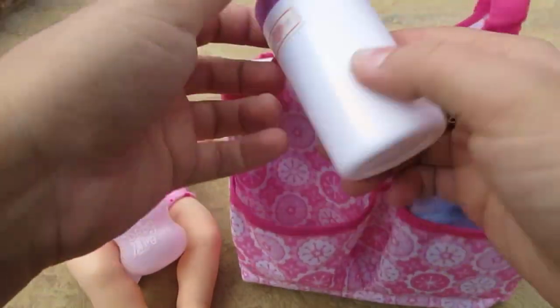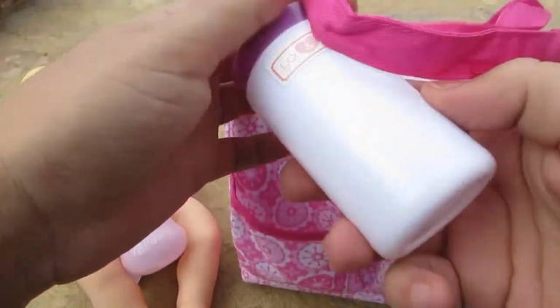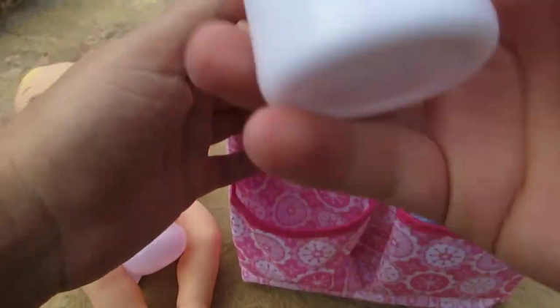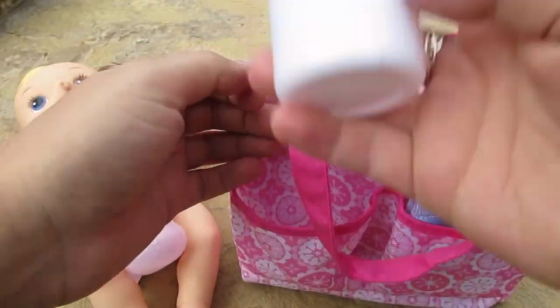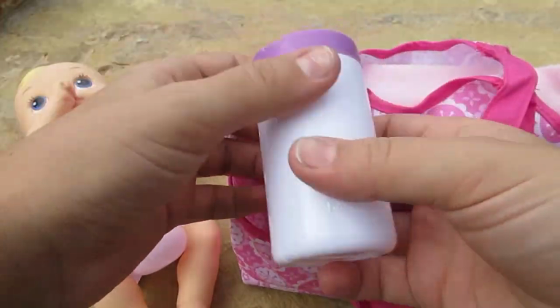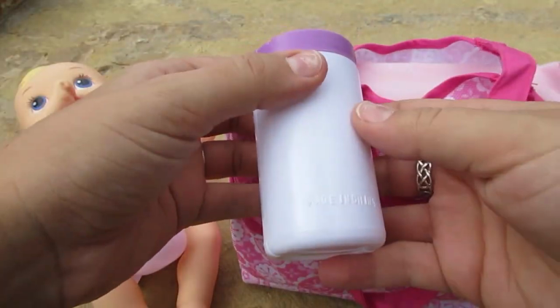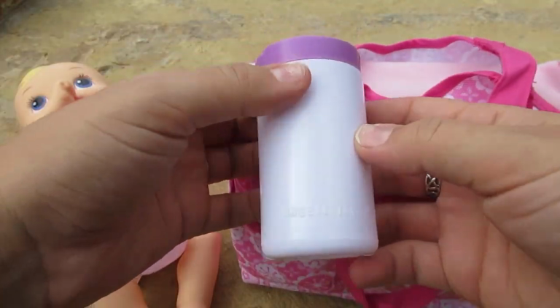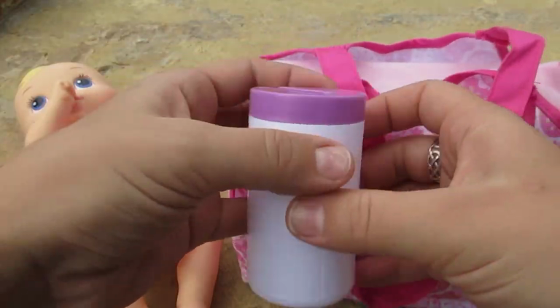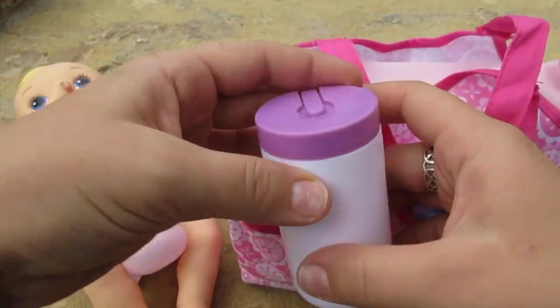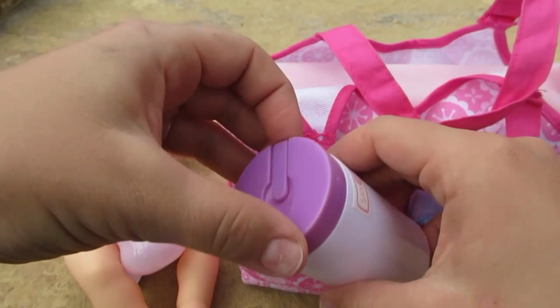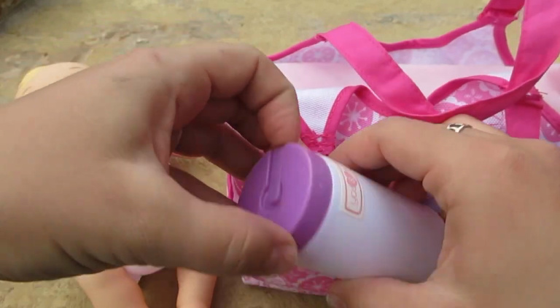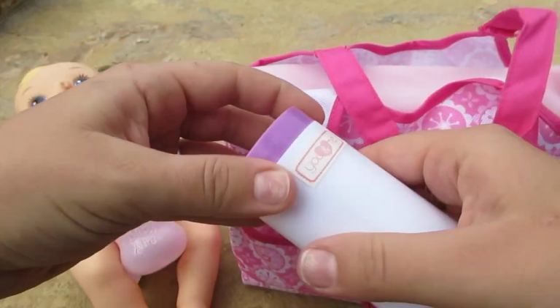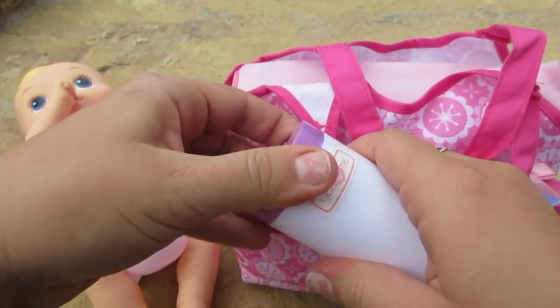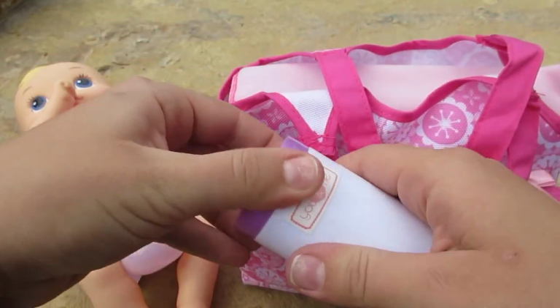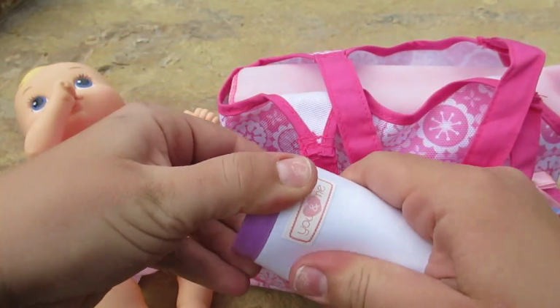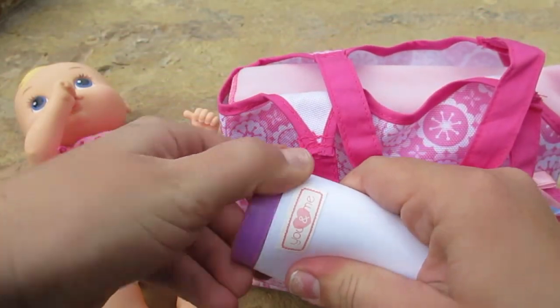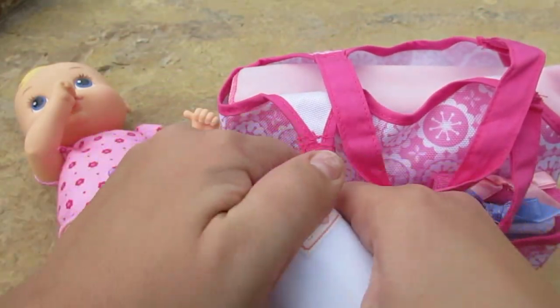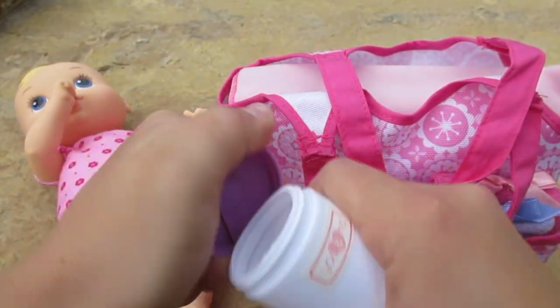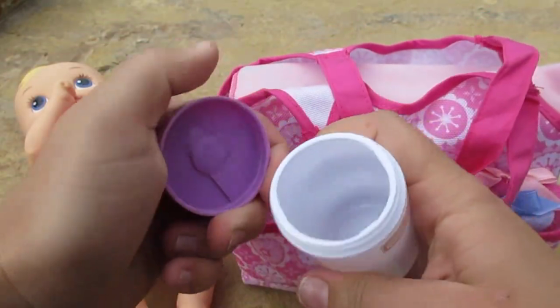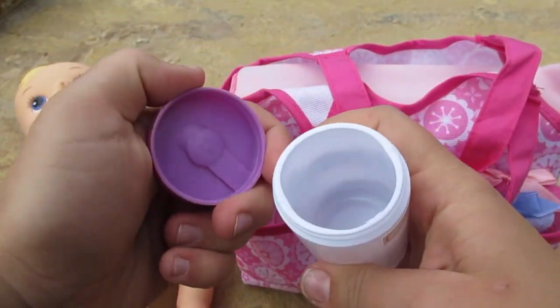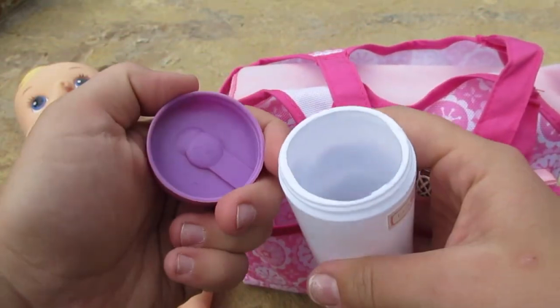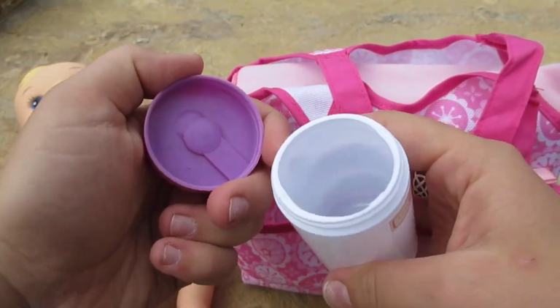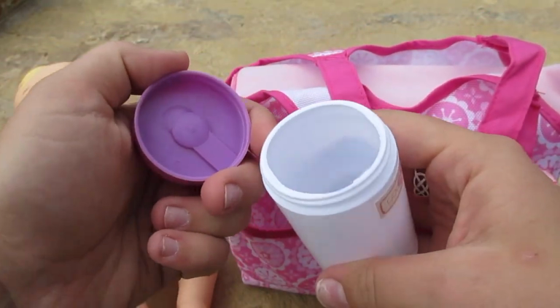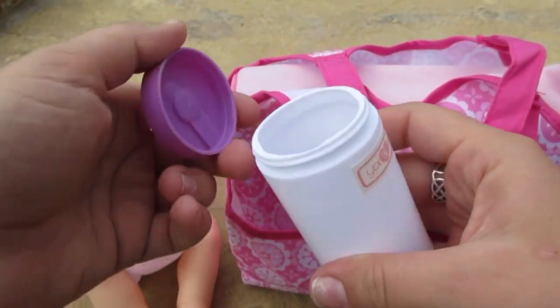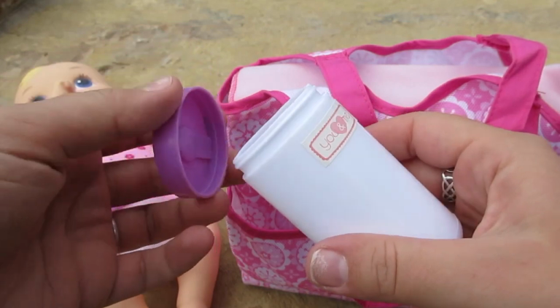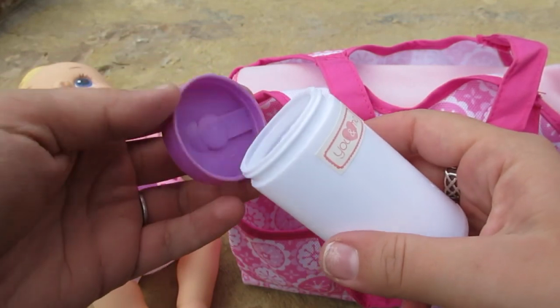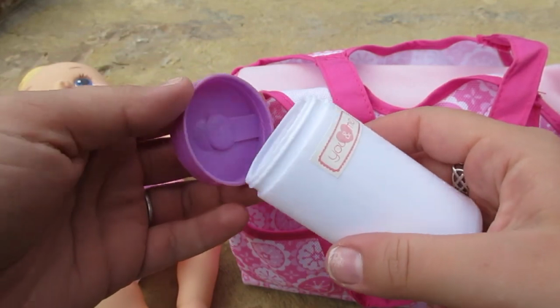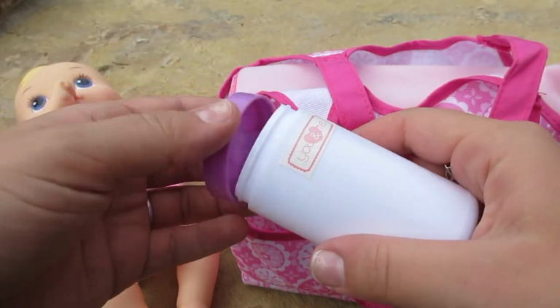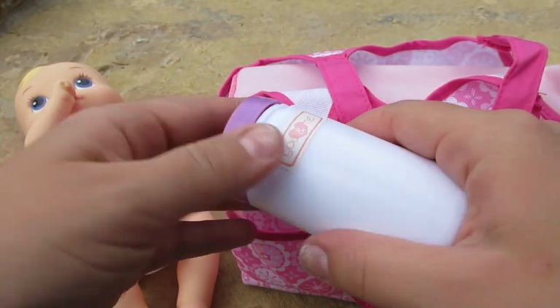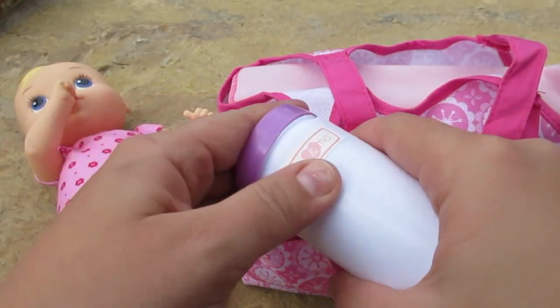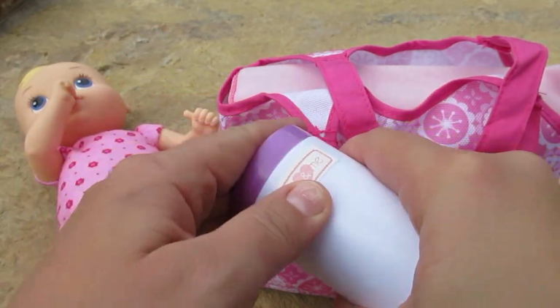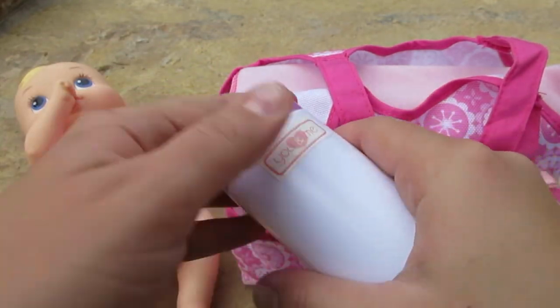This looks like — I don't know, this could really be anything. You could put snacks in here, maybe some Cheerios or some dry food.